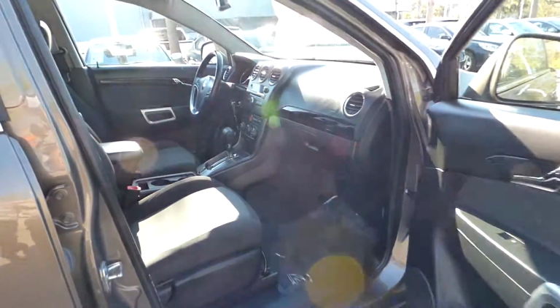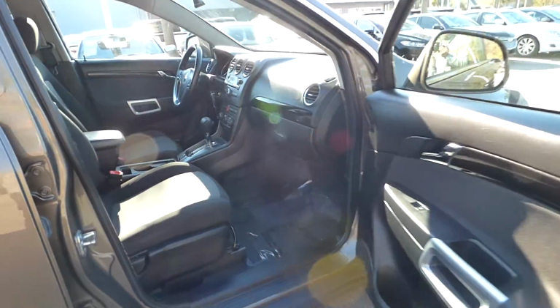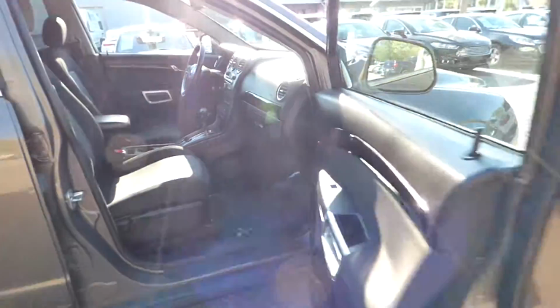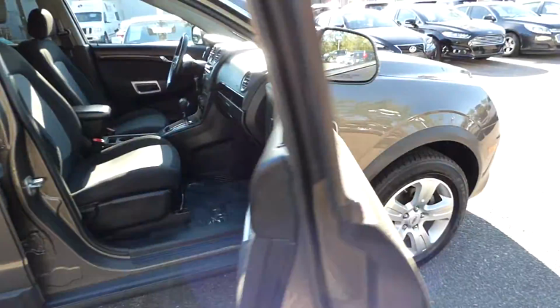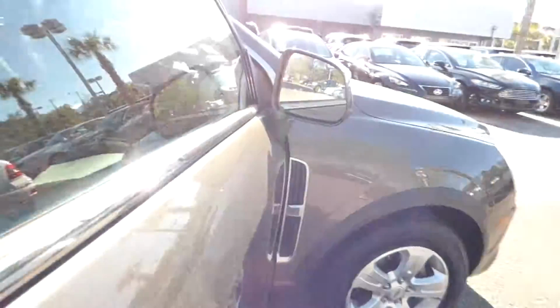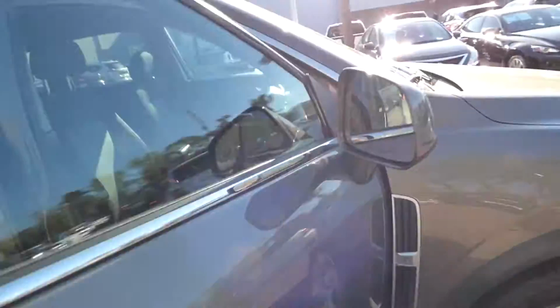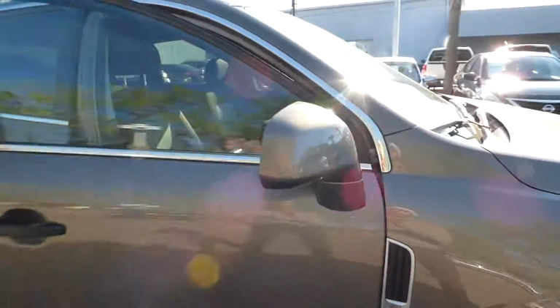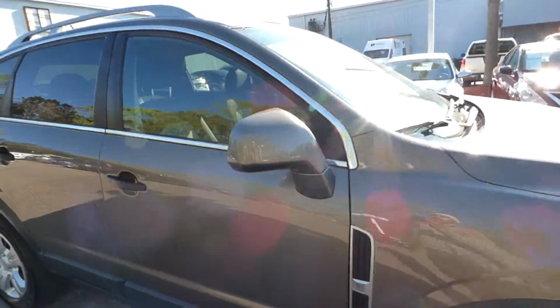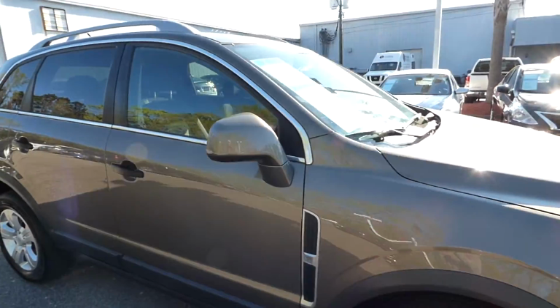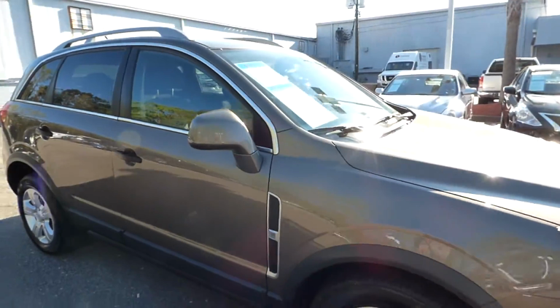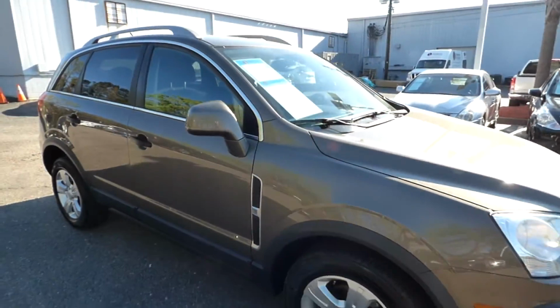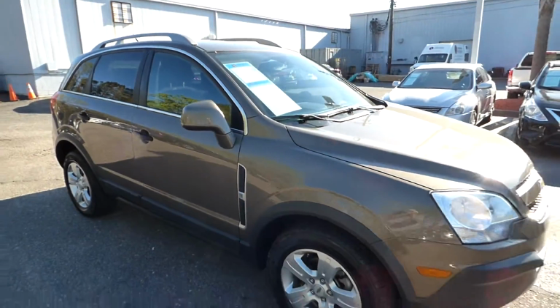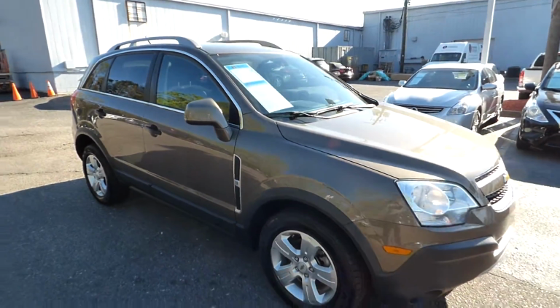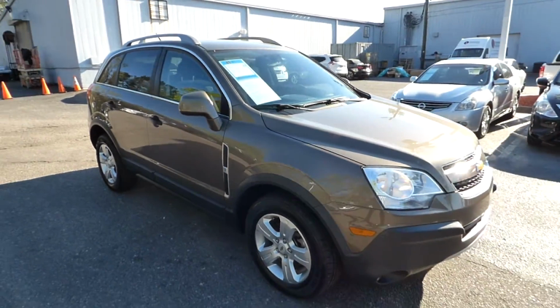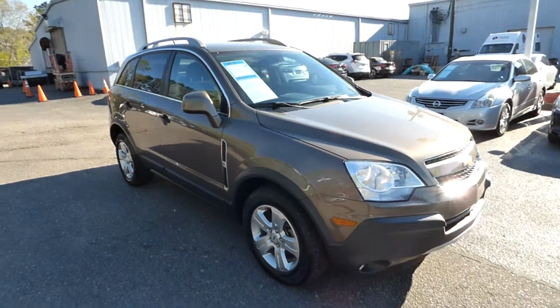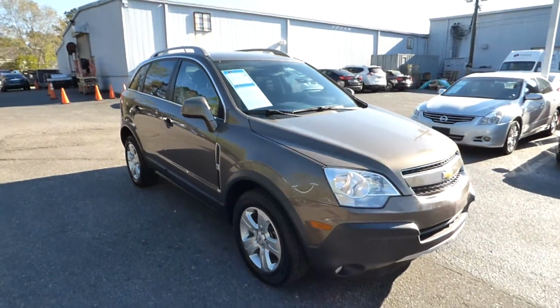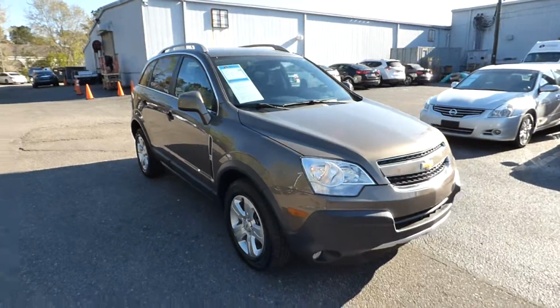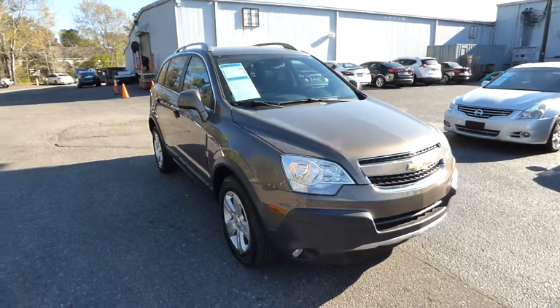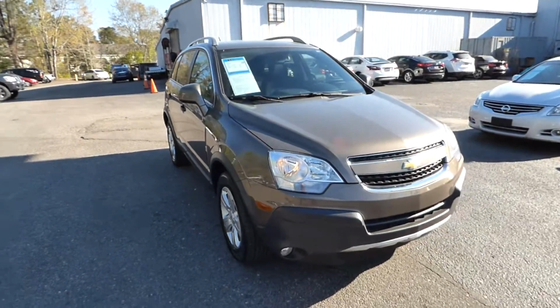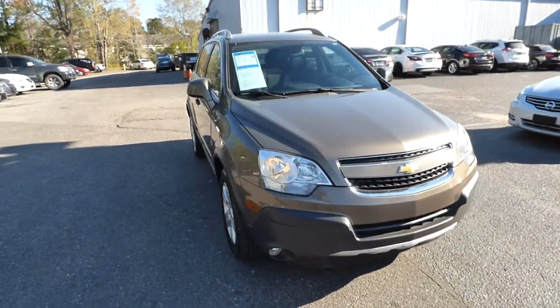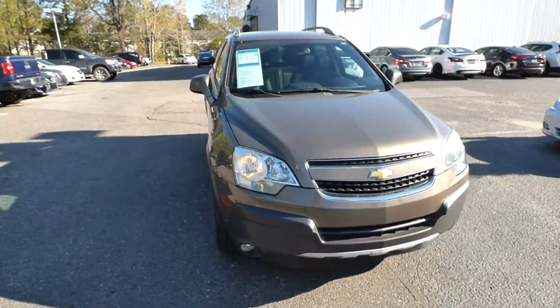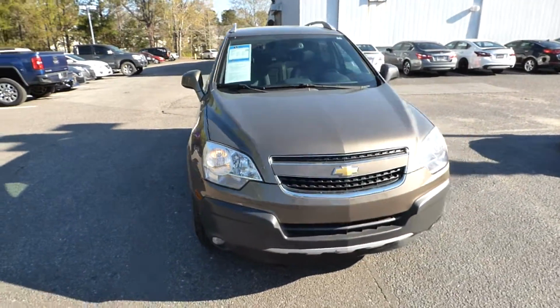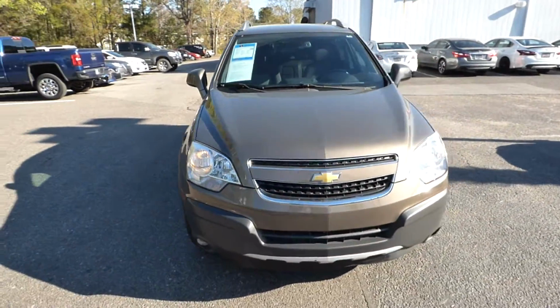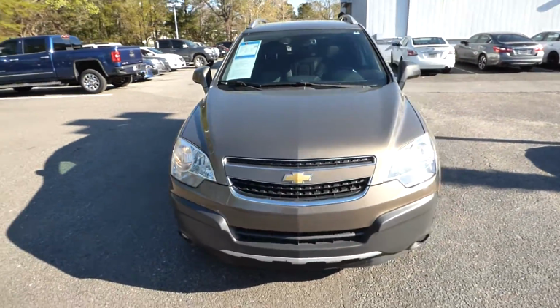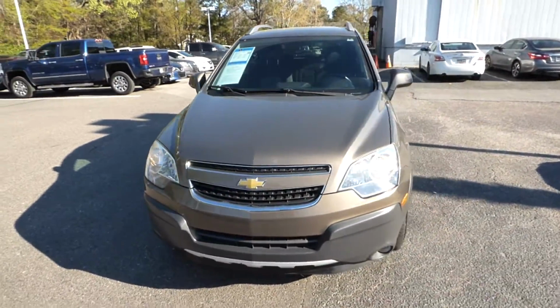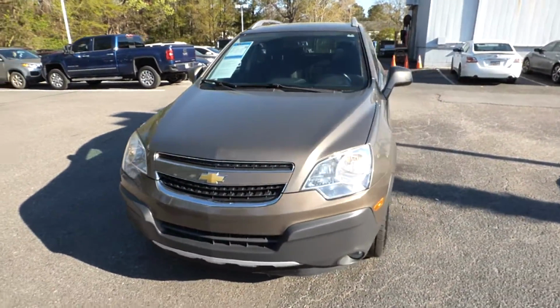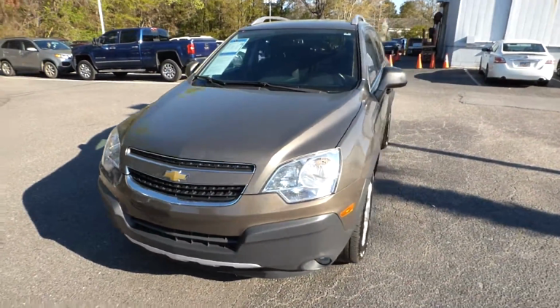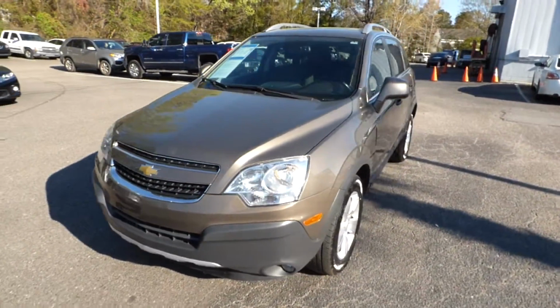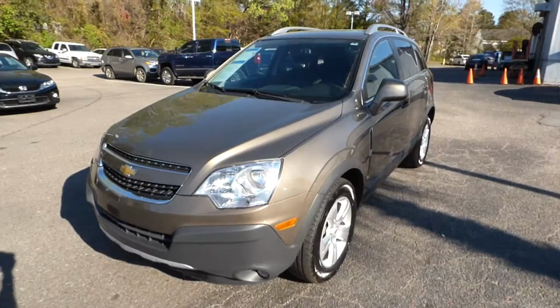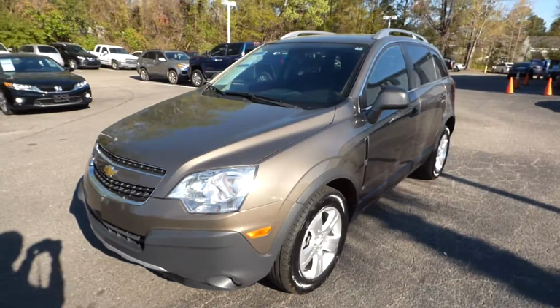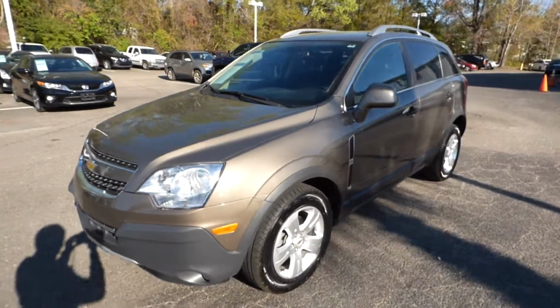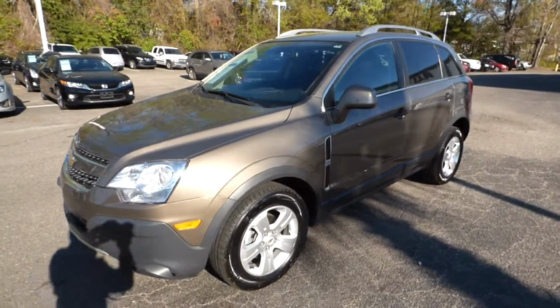For more information on this vehicle, visit us online at charlestonnissan.com, call us right here at the dealership at 843-571-2810, or come check it out in person here at Charleston Nissan on Savannah Highway.